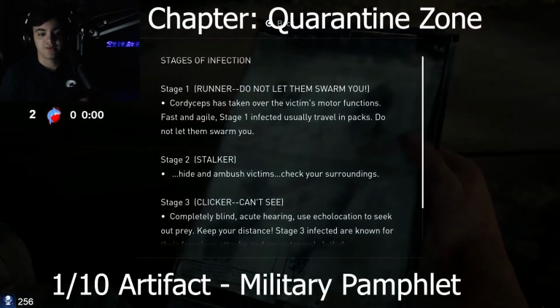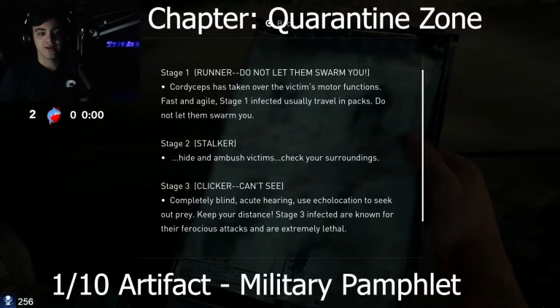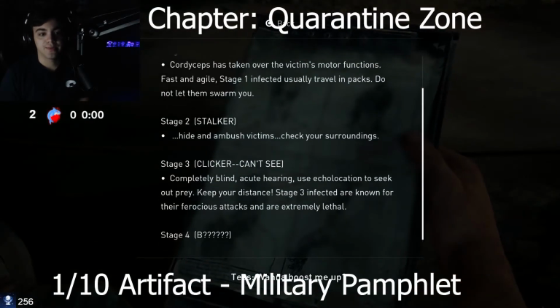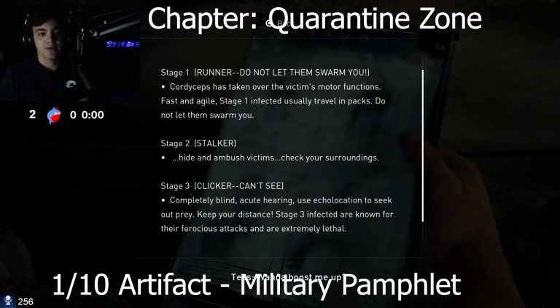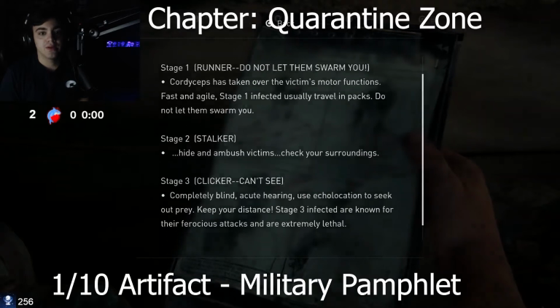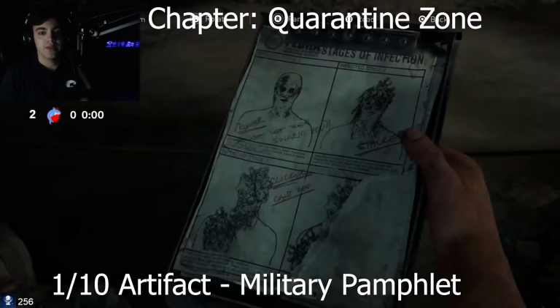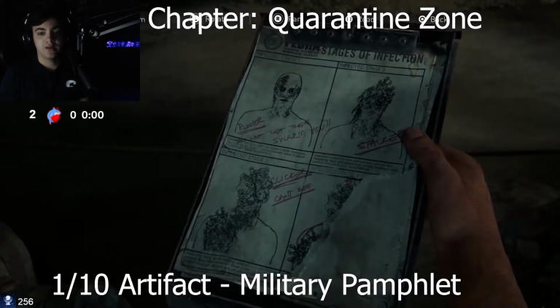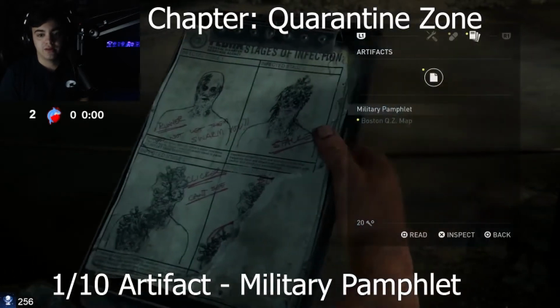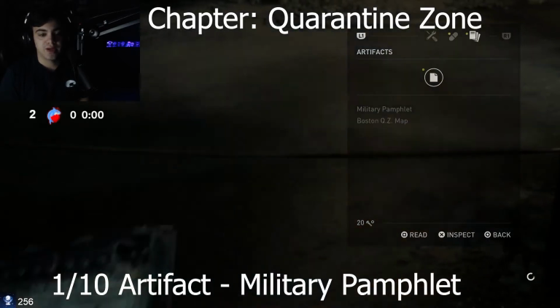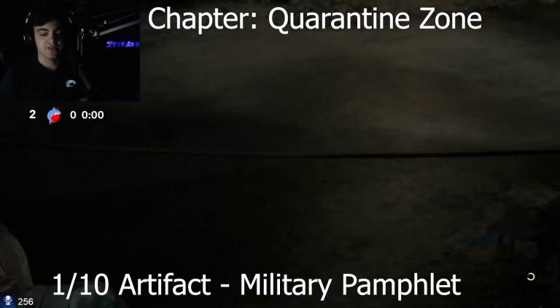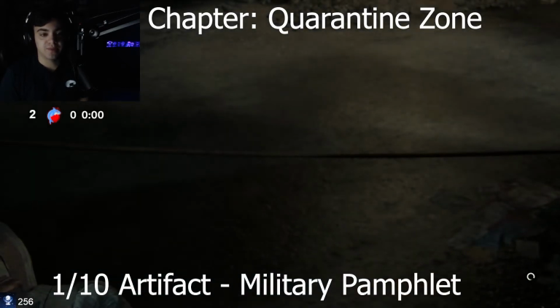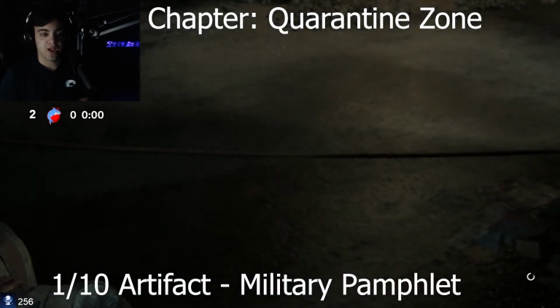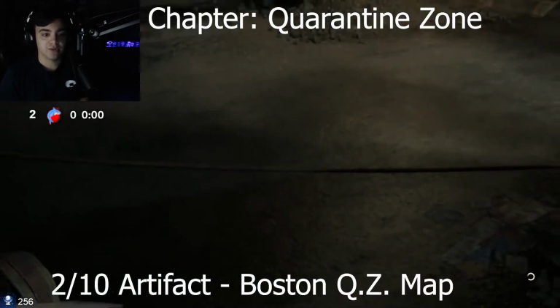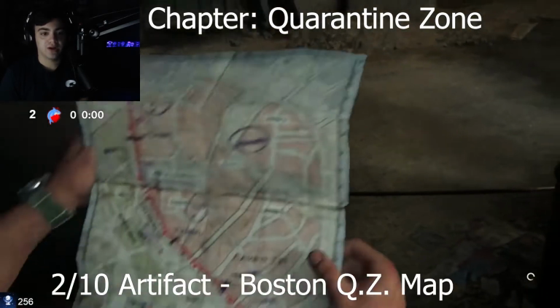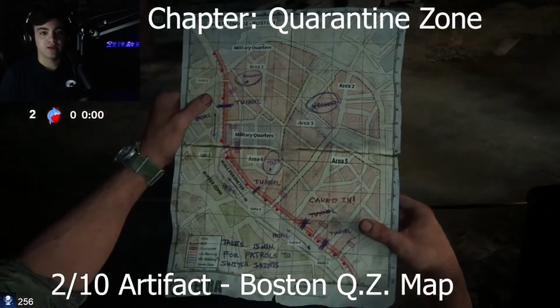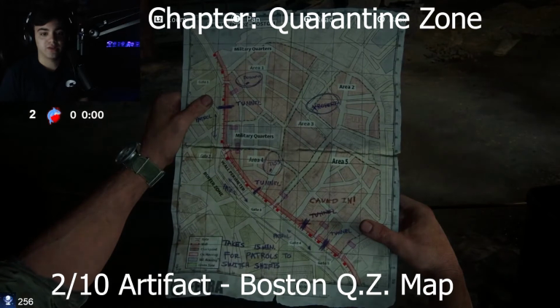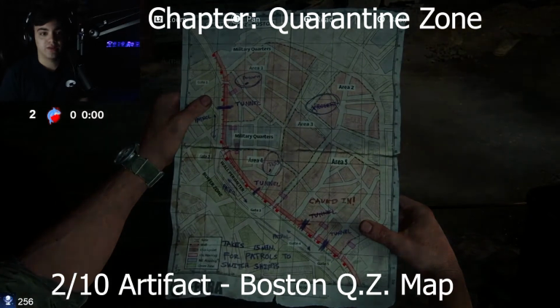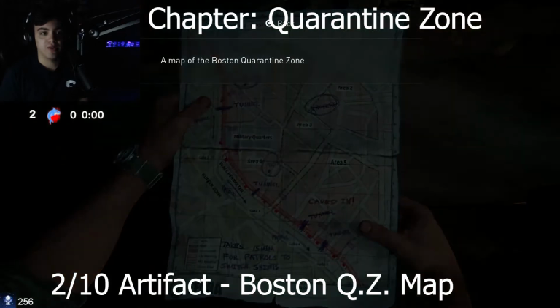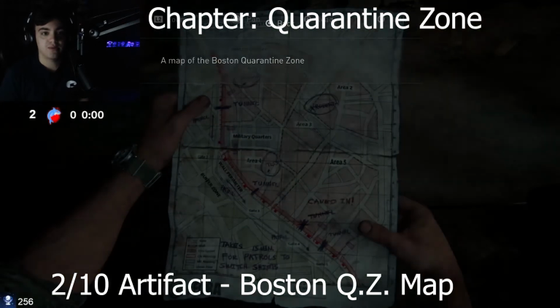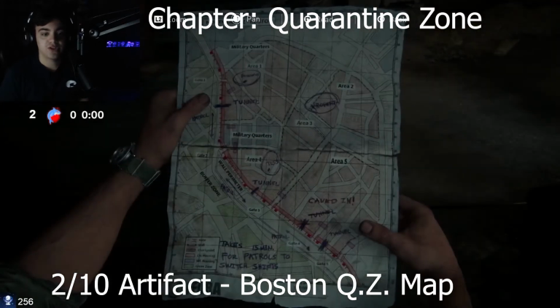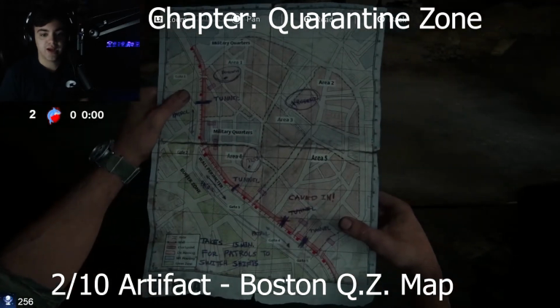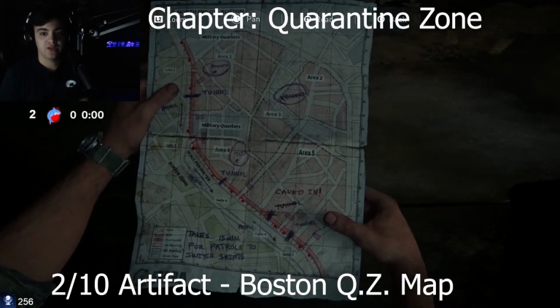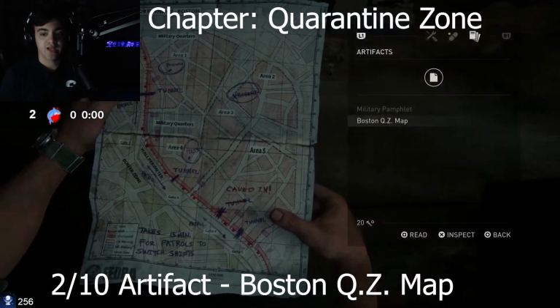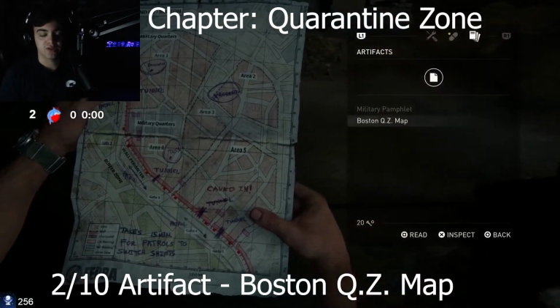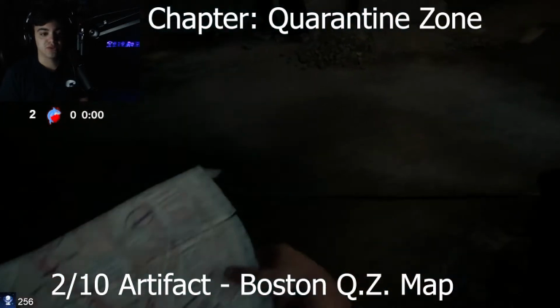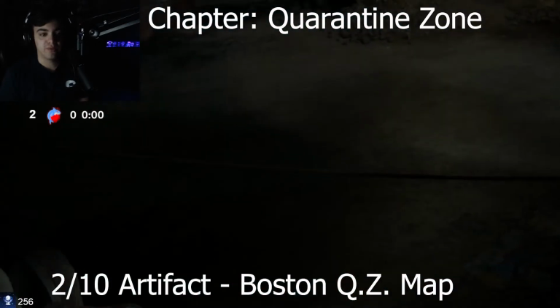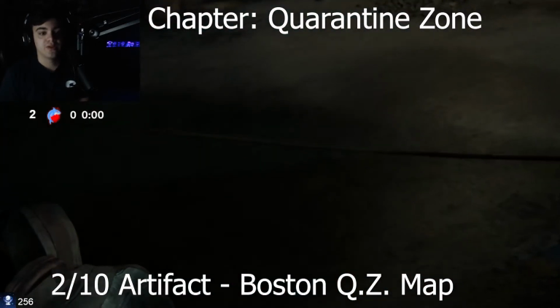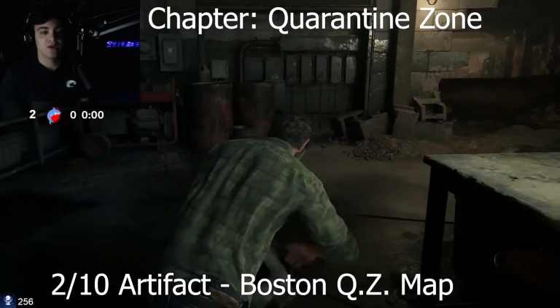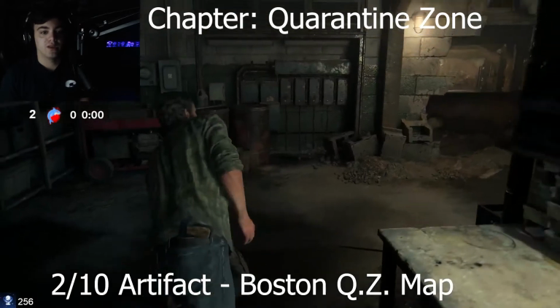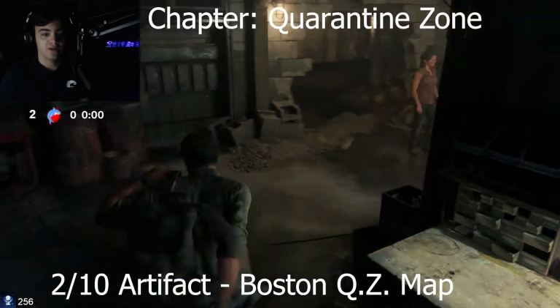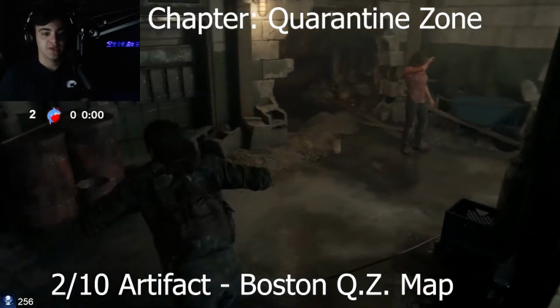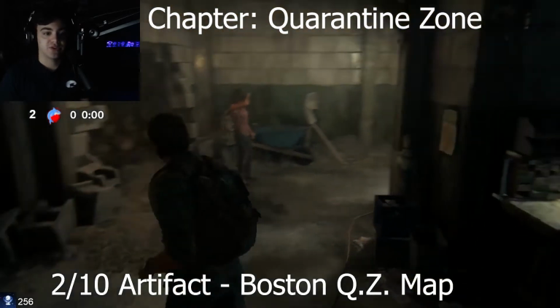That's the first collectible, and then the Boston QZ map is the second collectible. You want to automatically look at these and read them to make sure it actually counts those collectibles for you. And then yep, those are the first two.